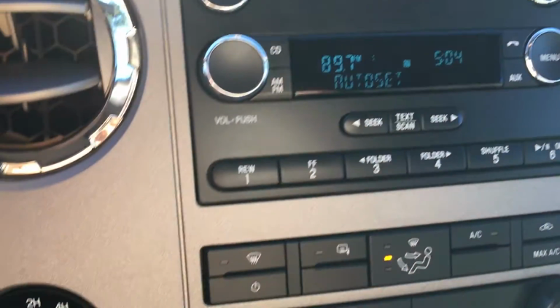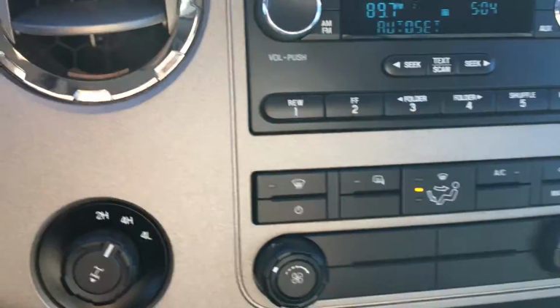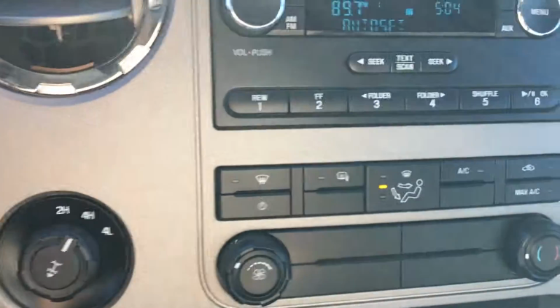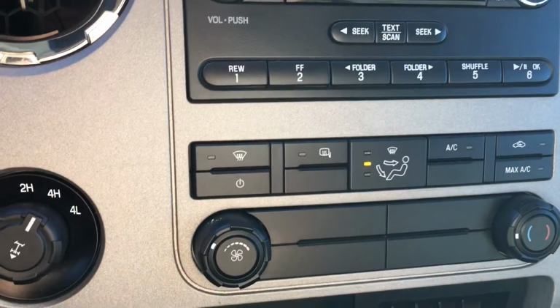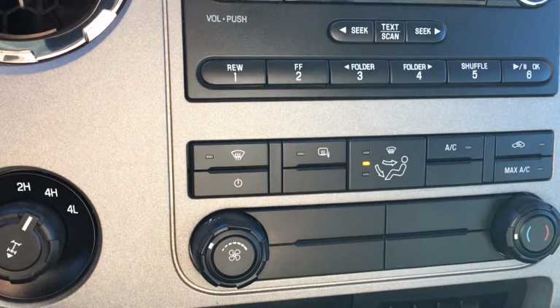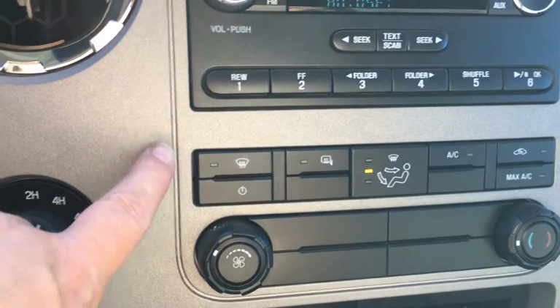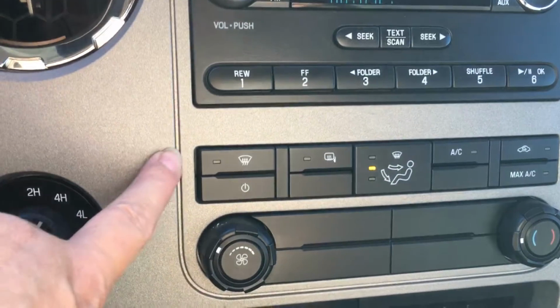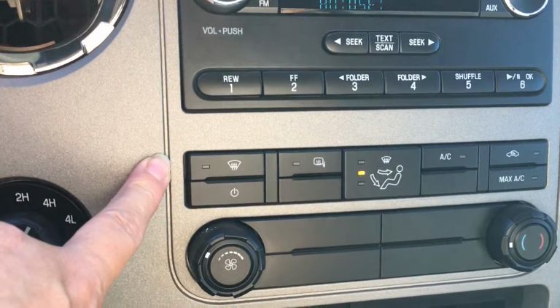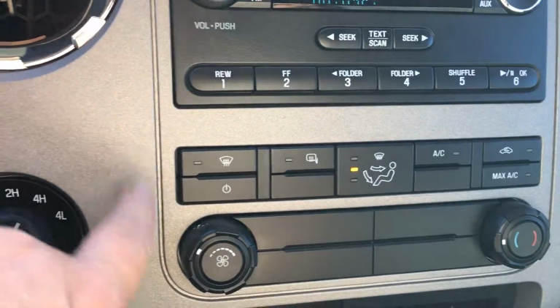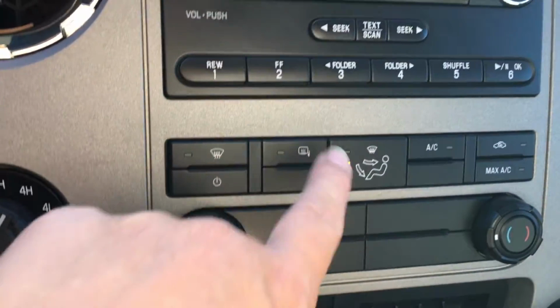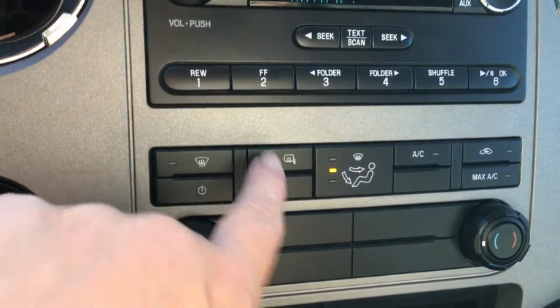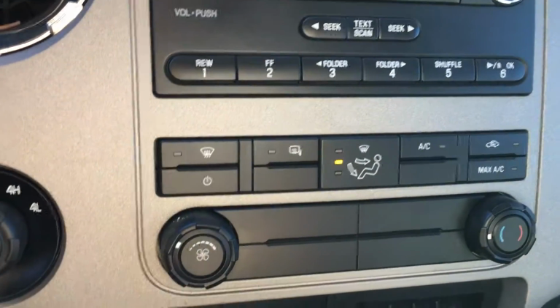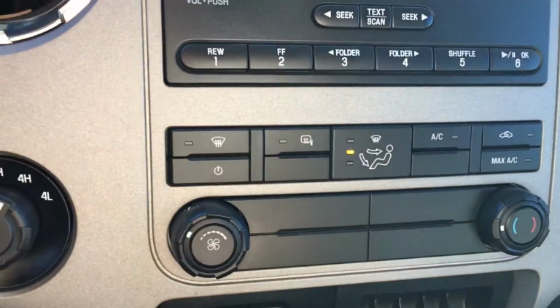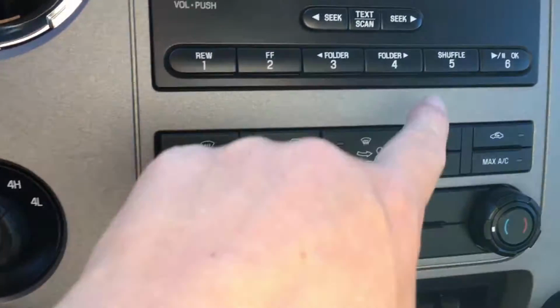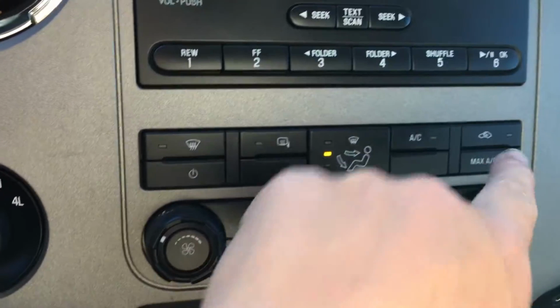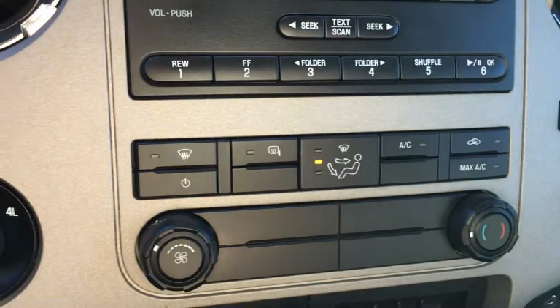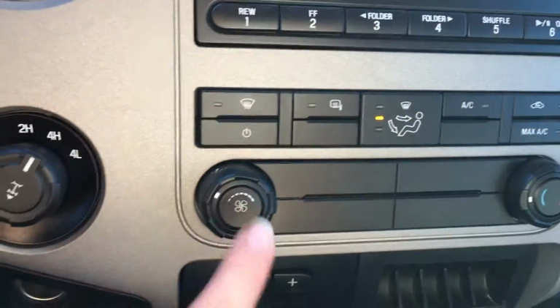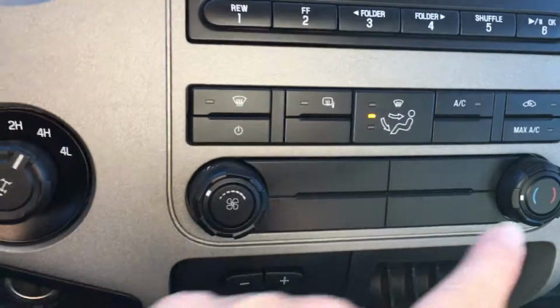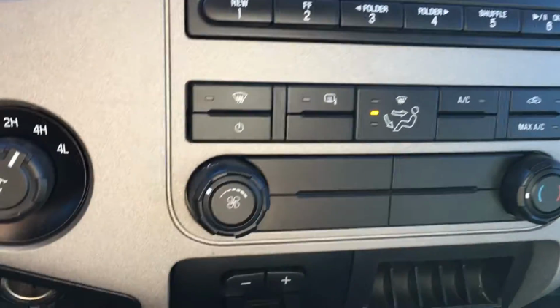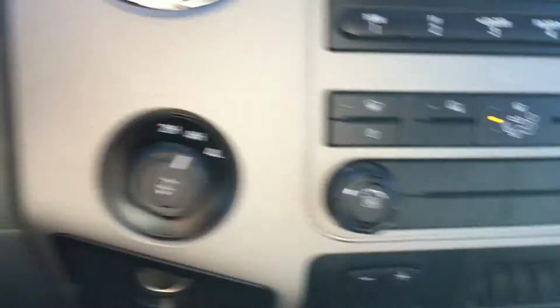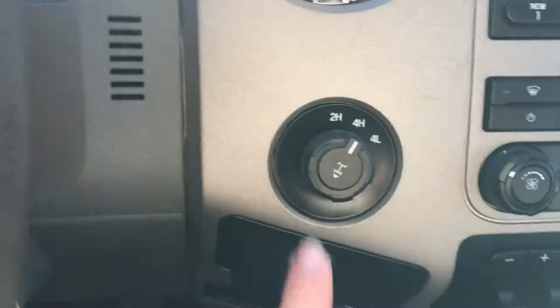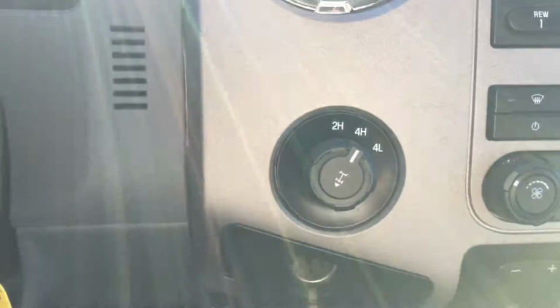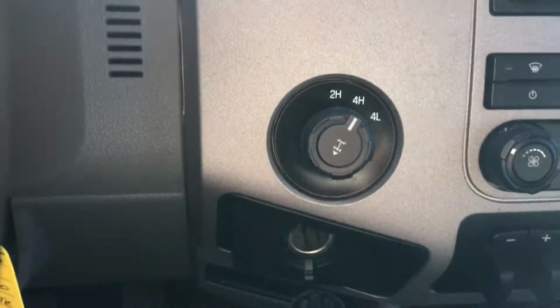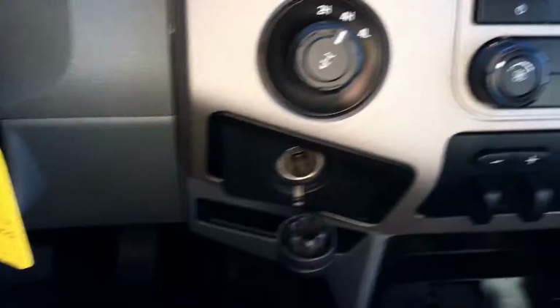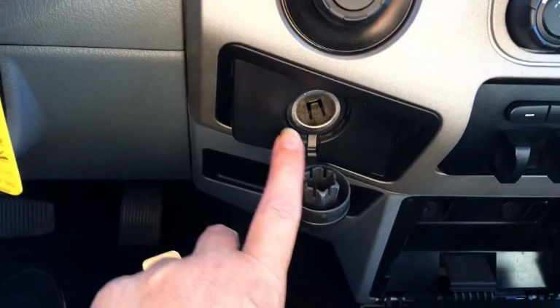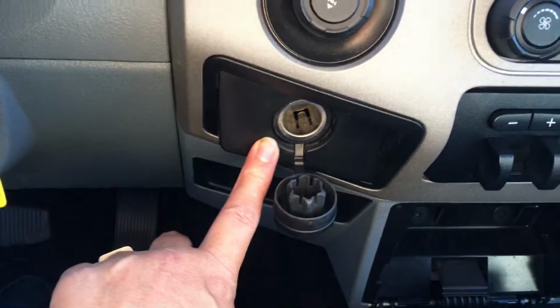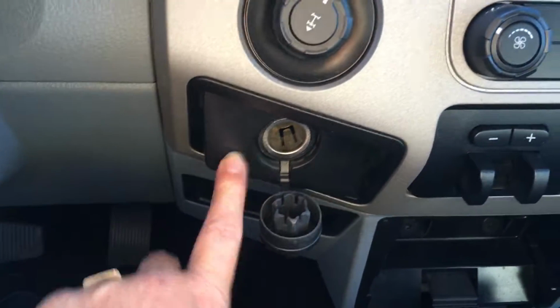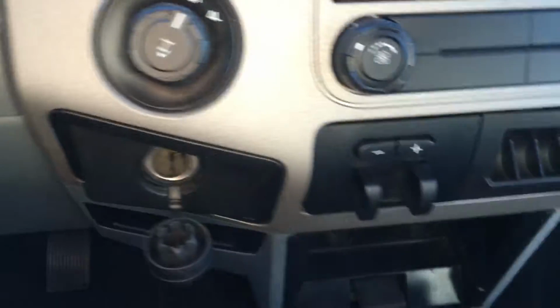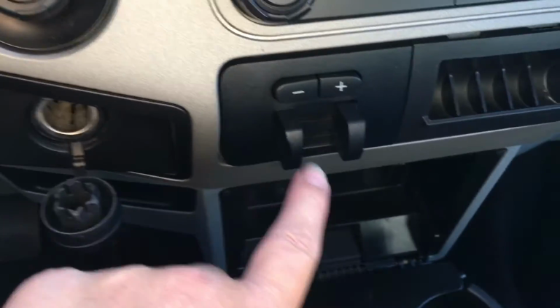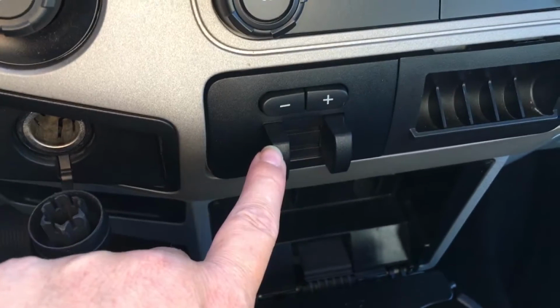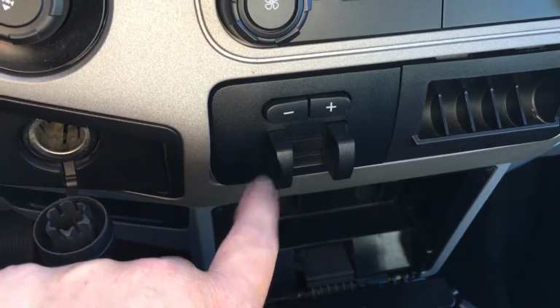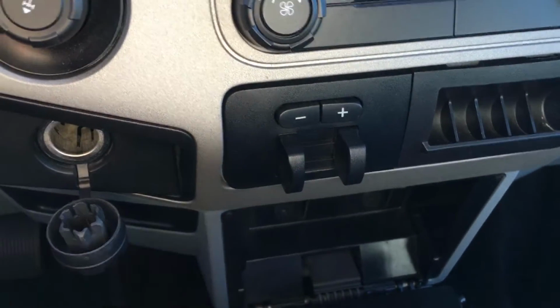Below that we have climate control — including front defrost, heated side-view mirrors, AC, and max AC. We have 4x4 with locking differential, another power outlet, and an integrated trailer brake controller.